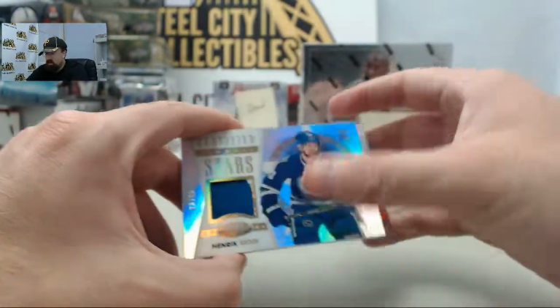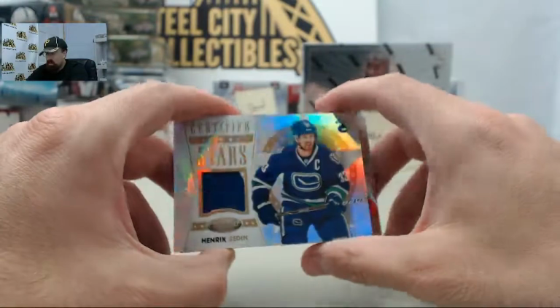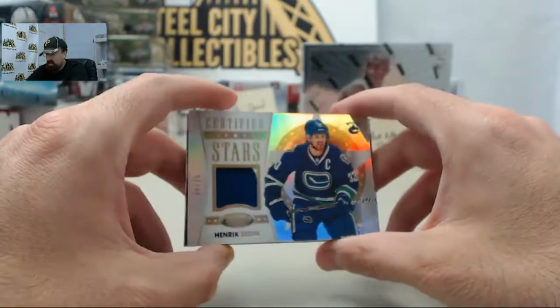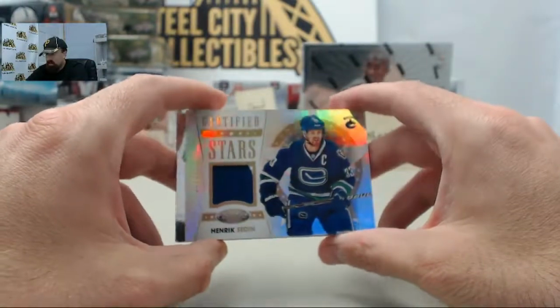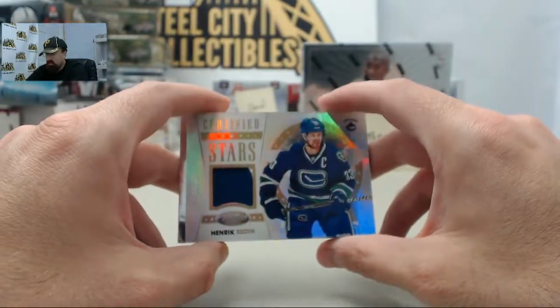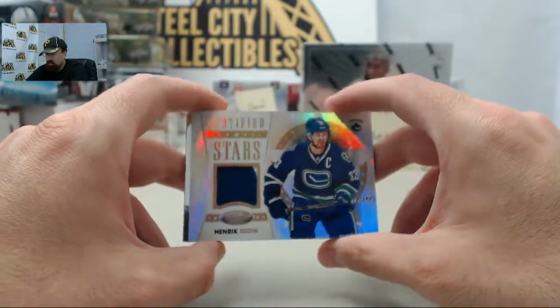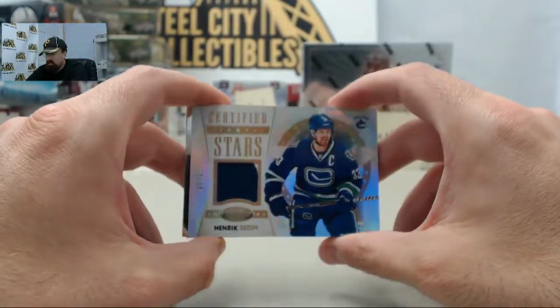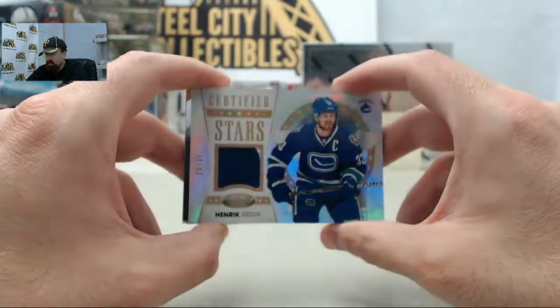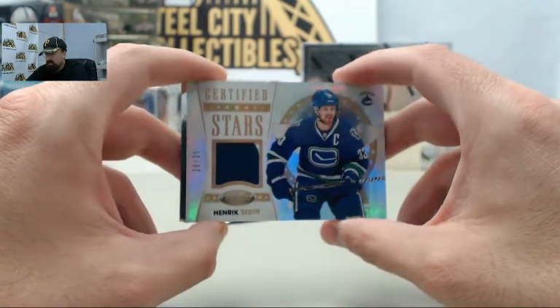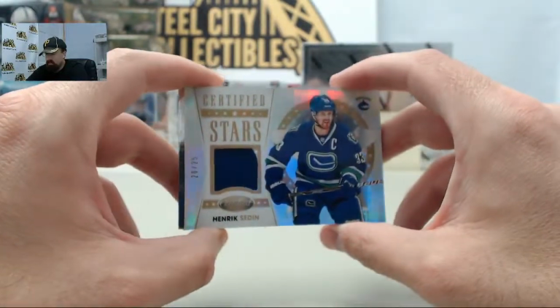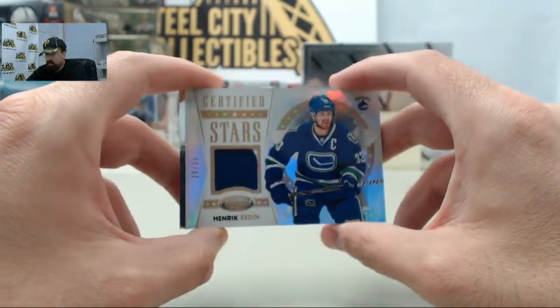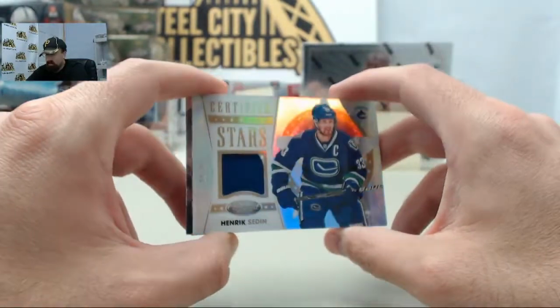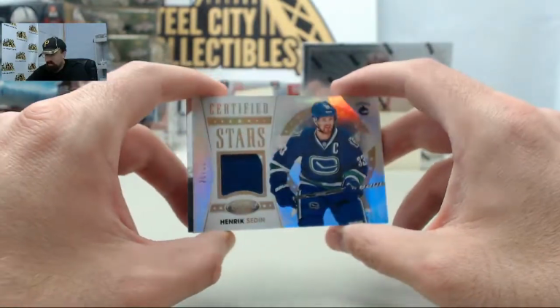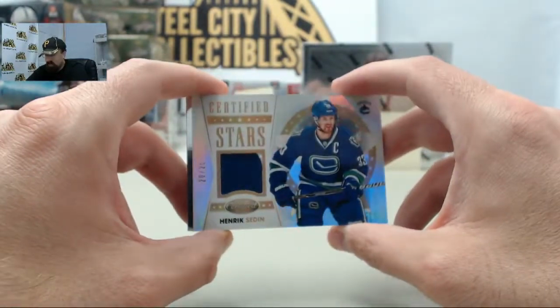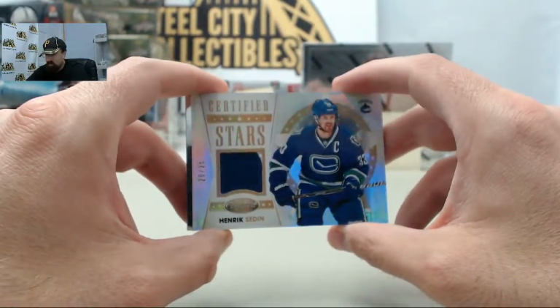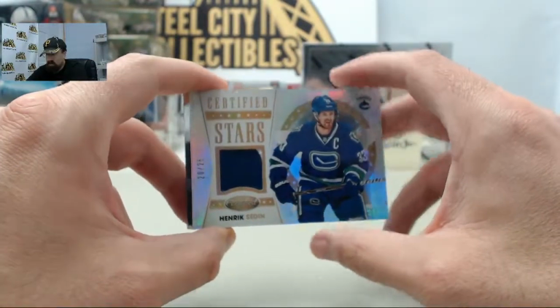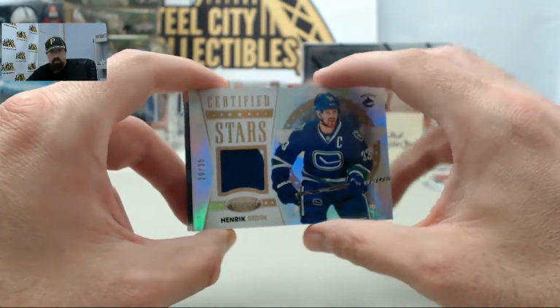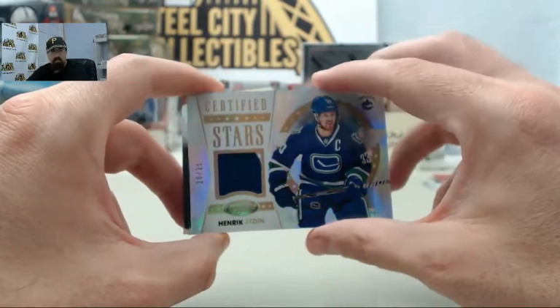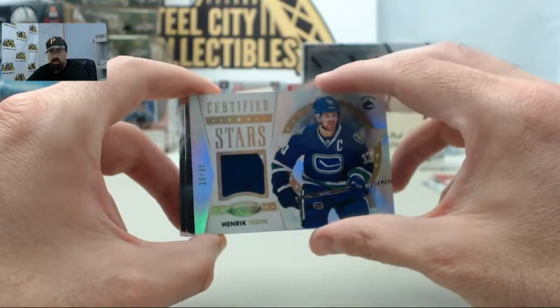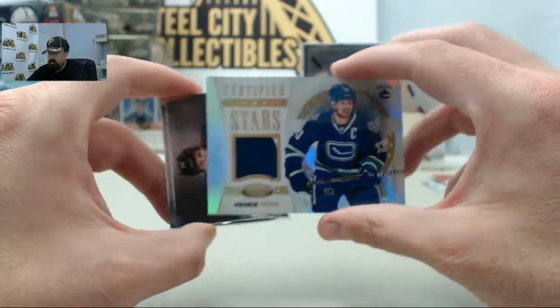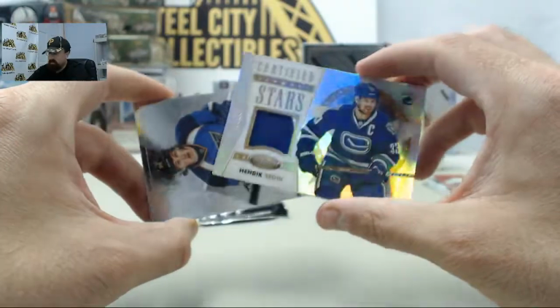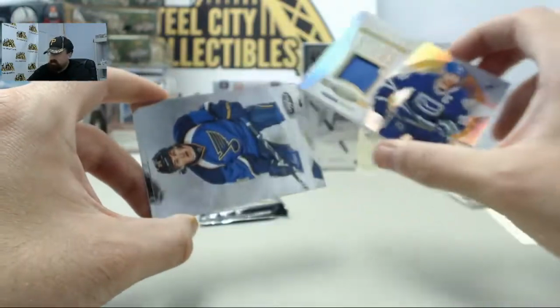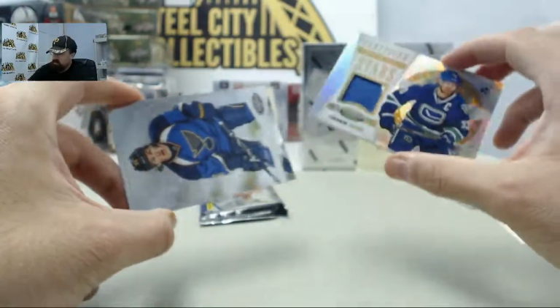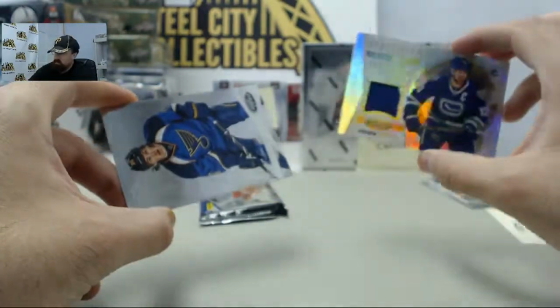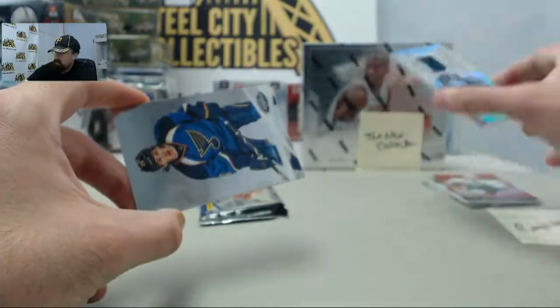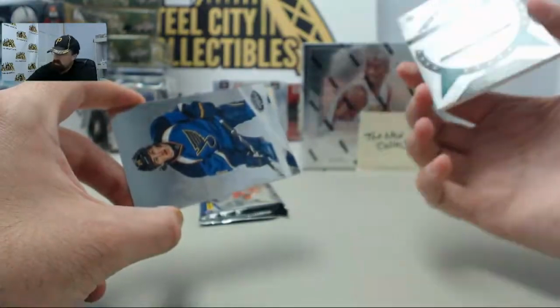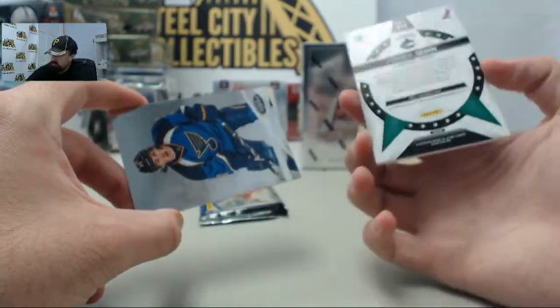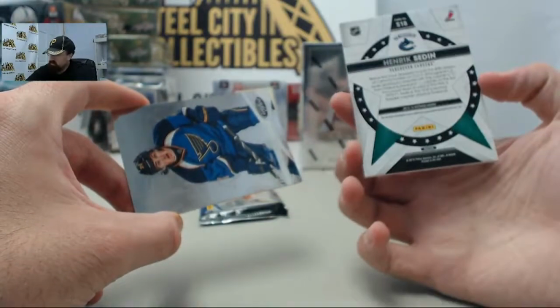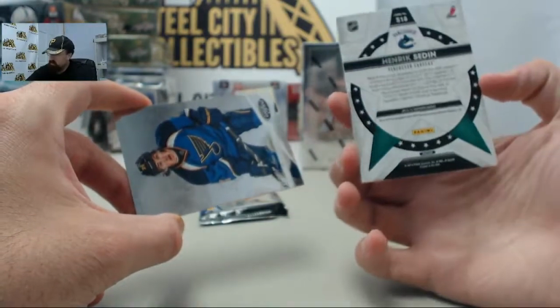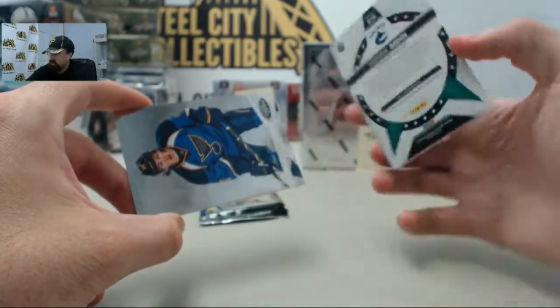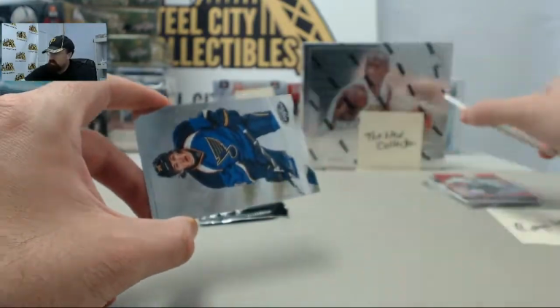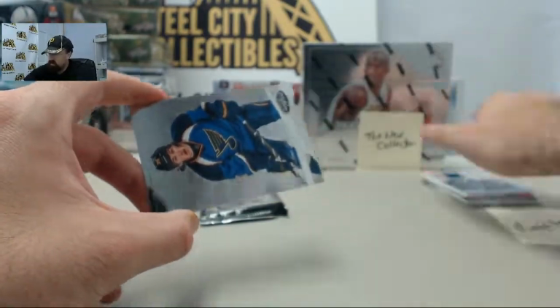We've got a nice hit here — the Henrik Sedin Certified Stars Patch, 20 of 25. Cool hit right there, Vancouver Canucks.